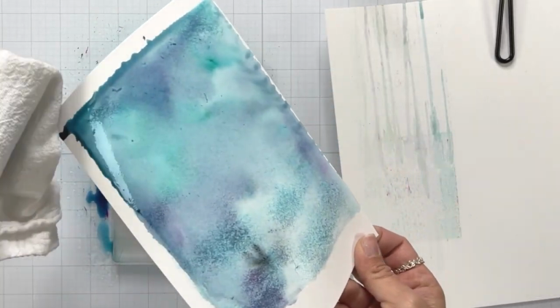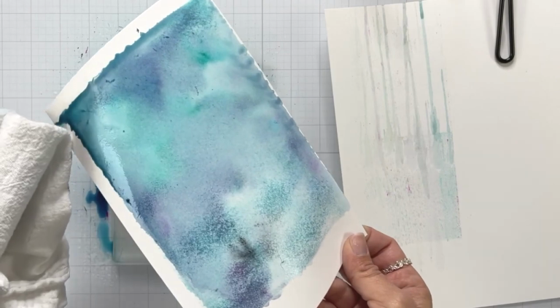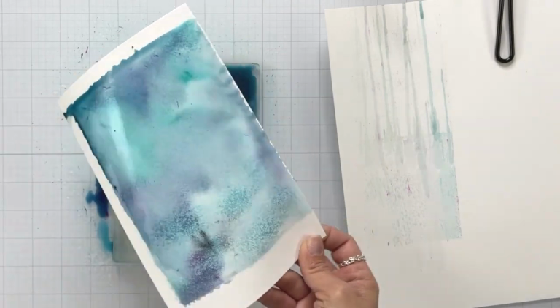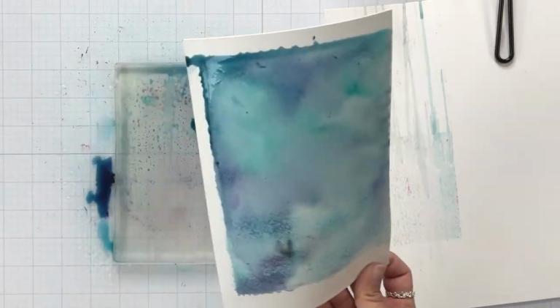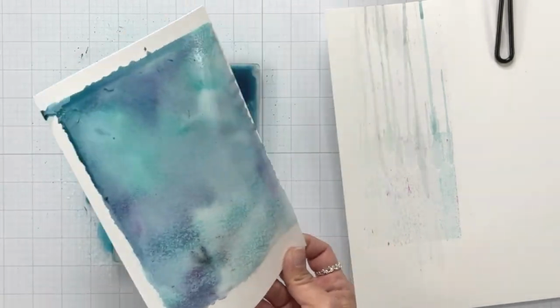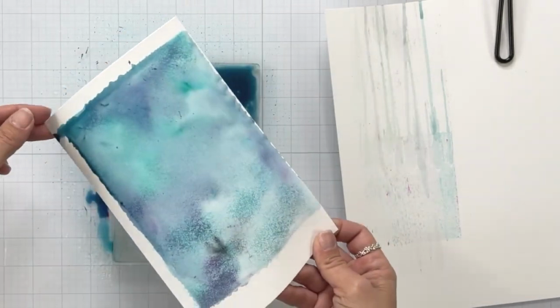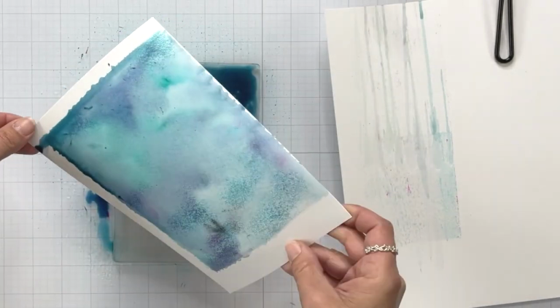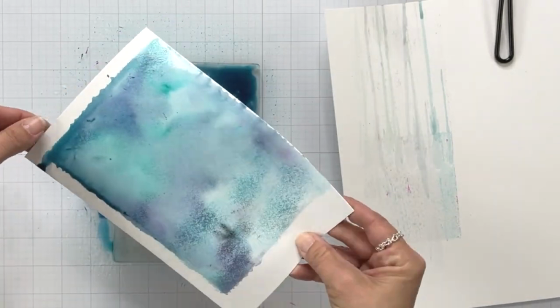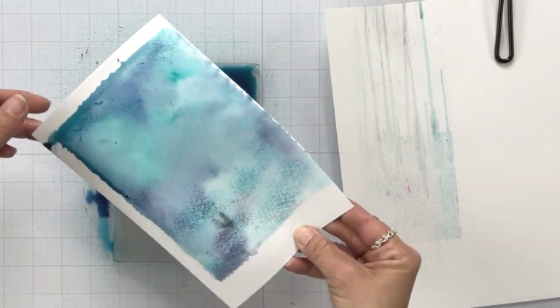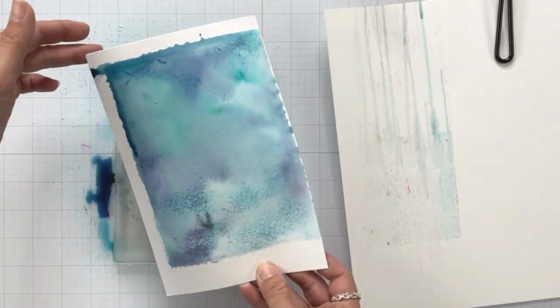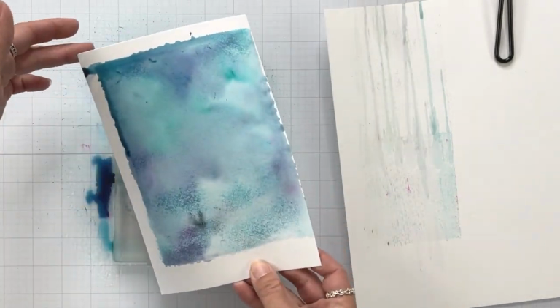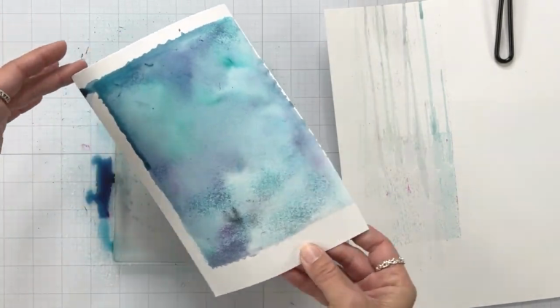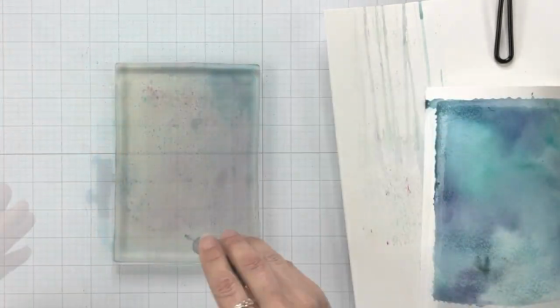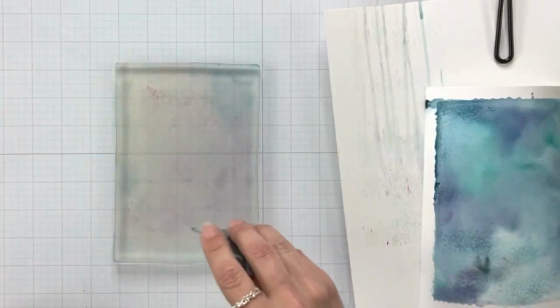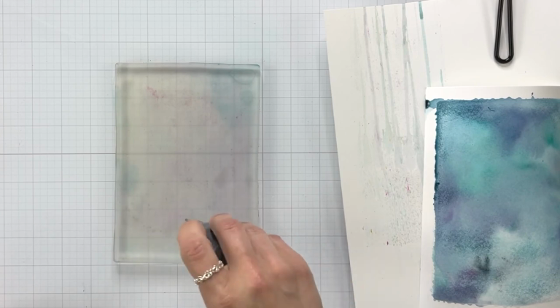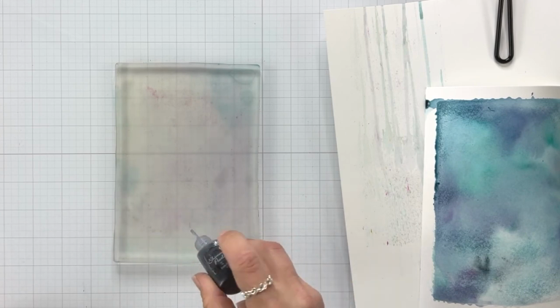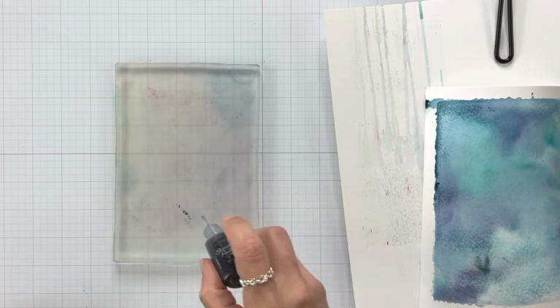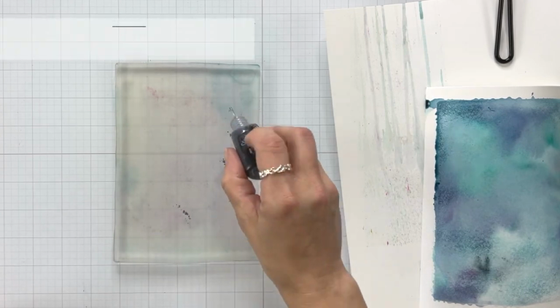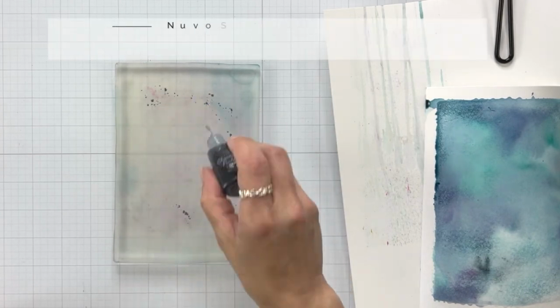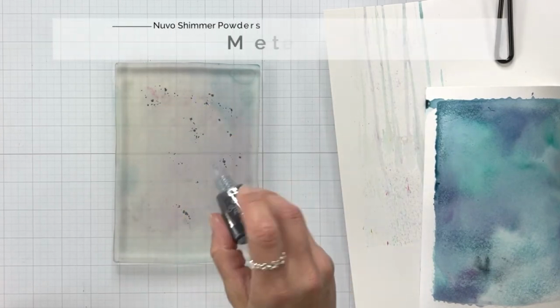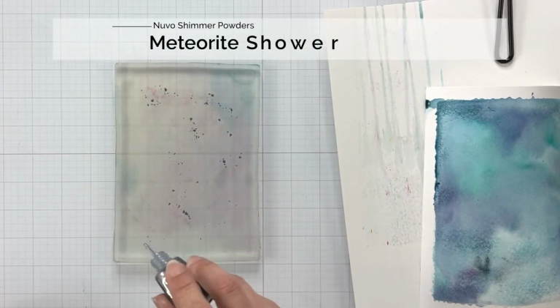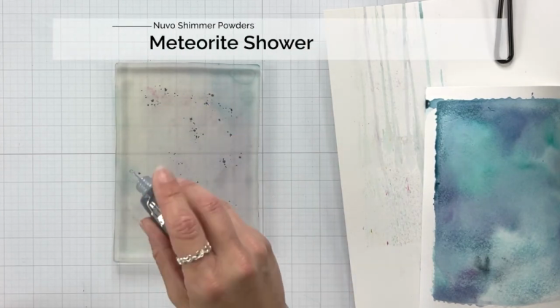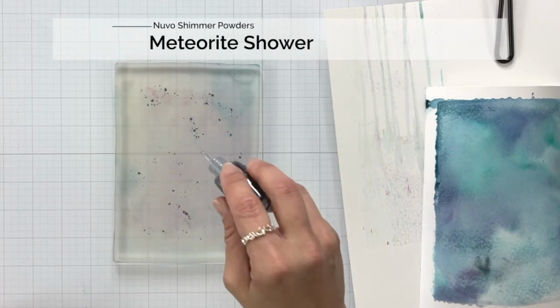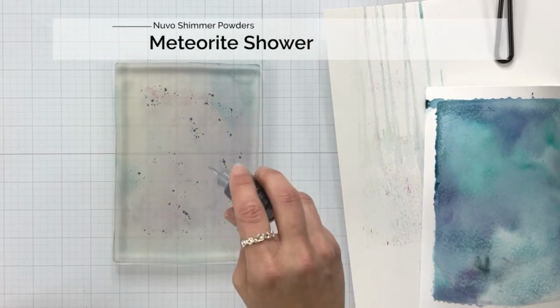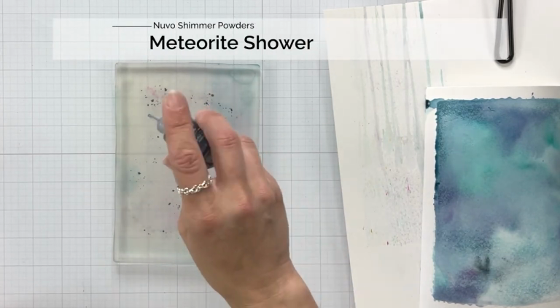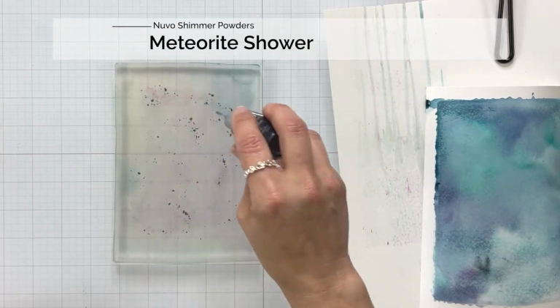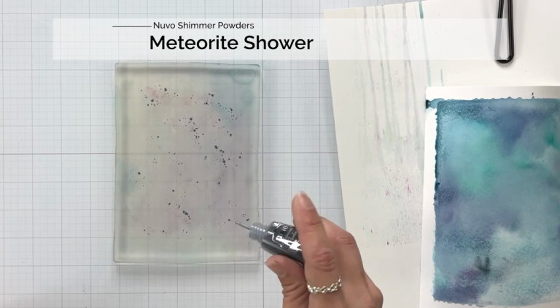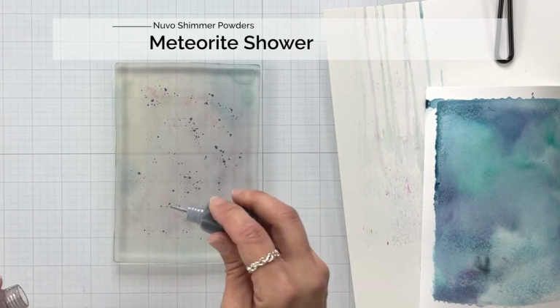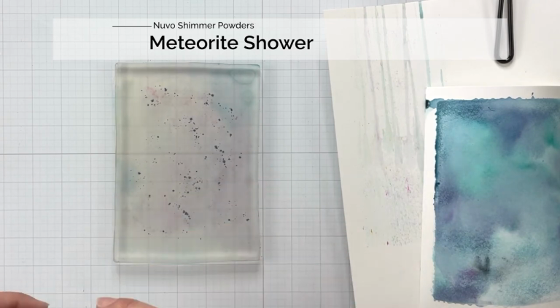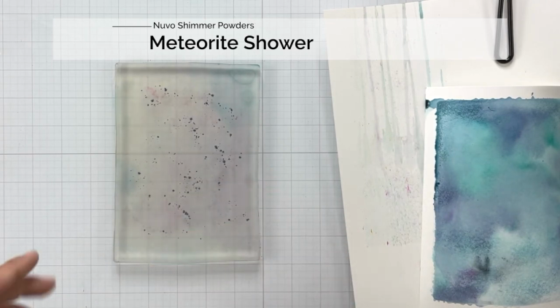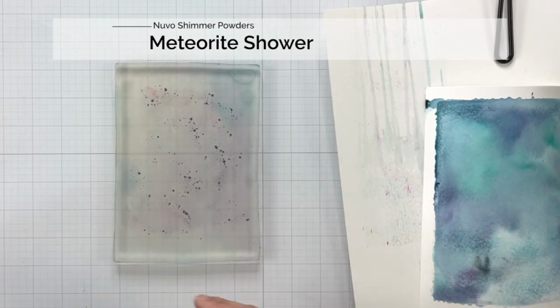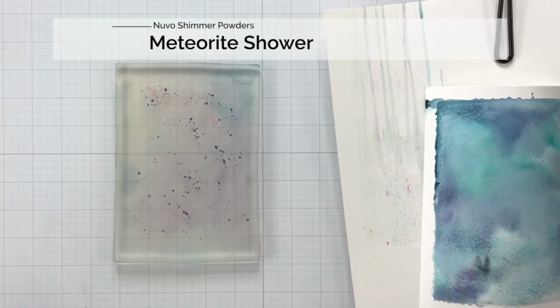So here's my first print. It gives a very natural watercolor background and it is so easy to do. I will be listing the colors at the top that I used. For the first print, I used two colors.